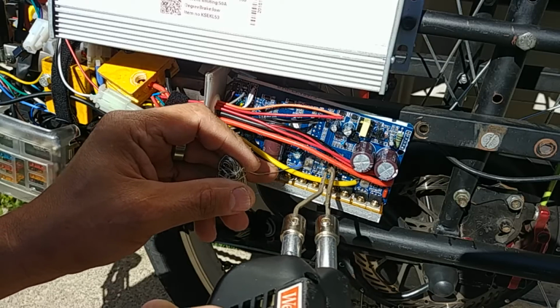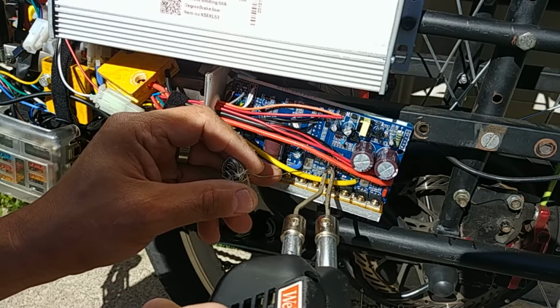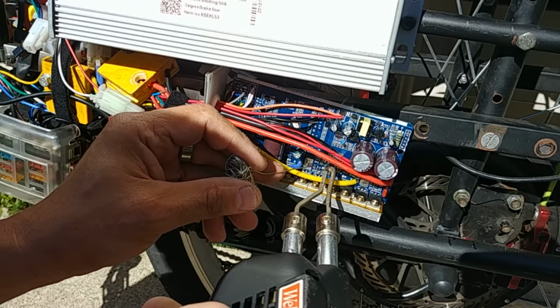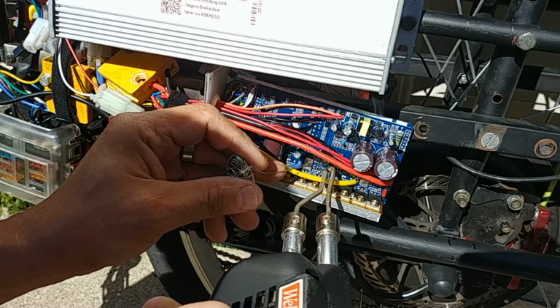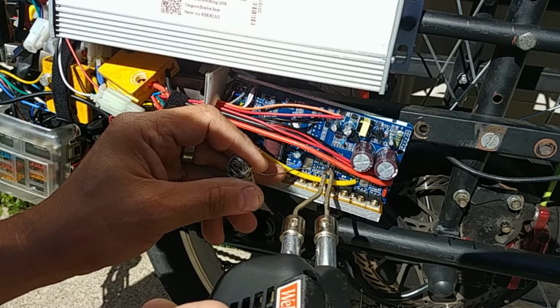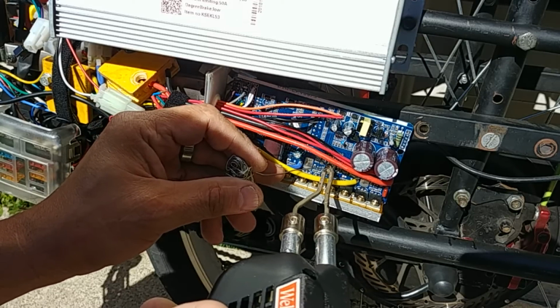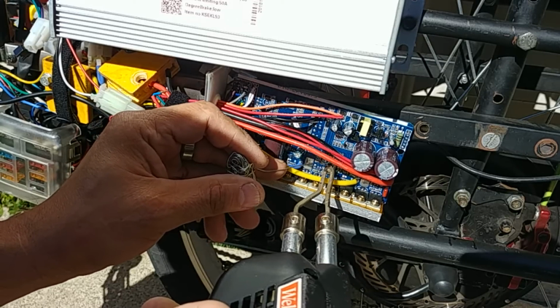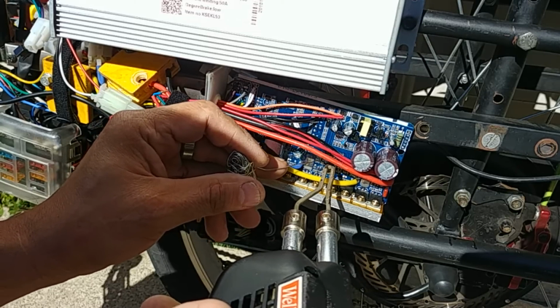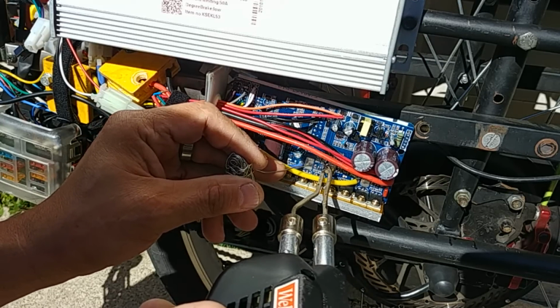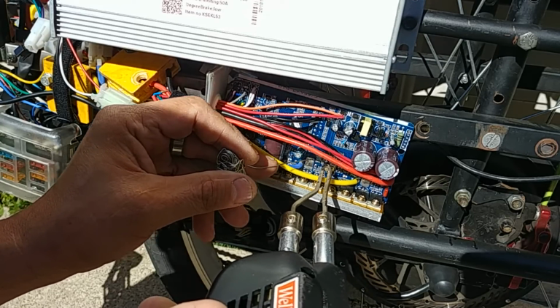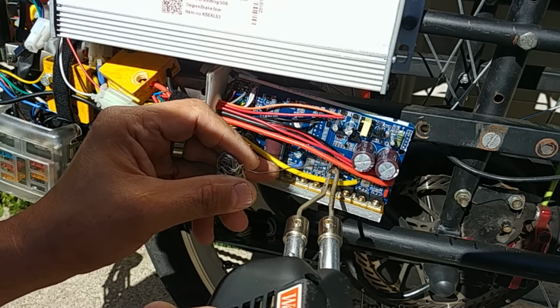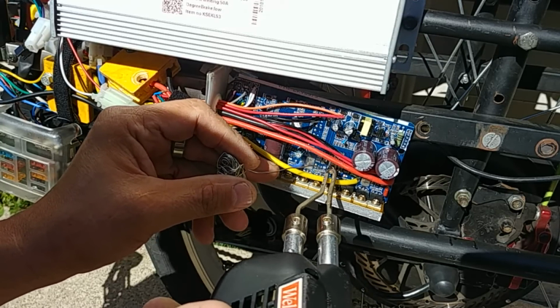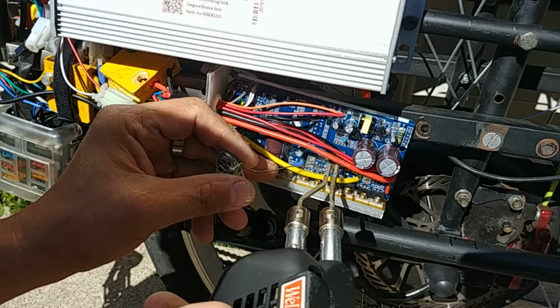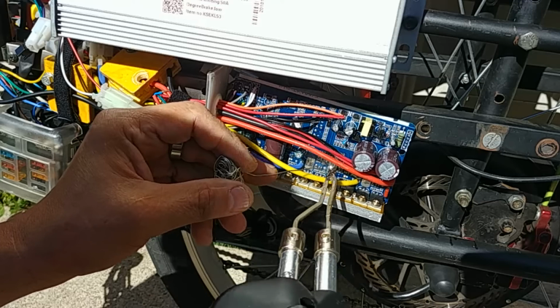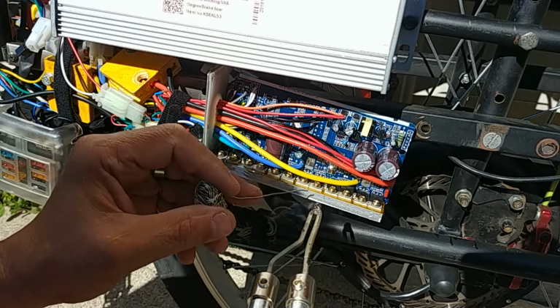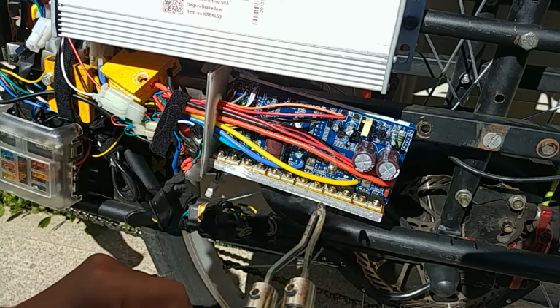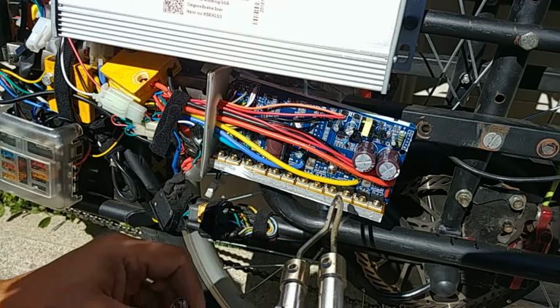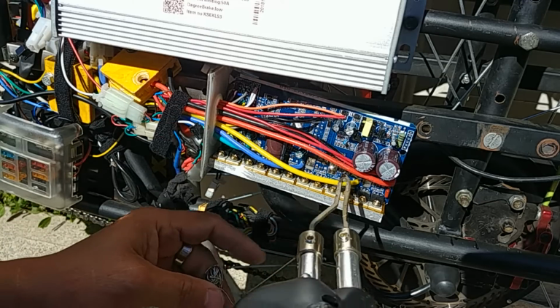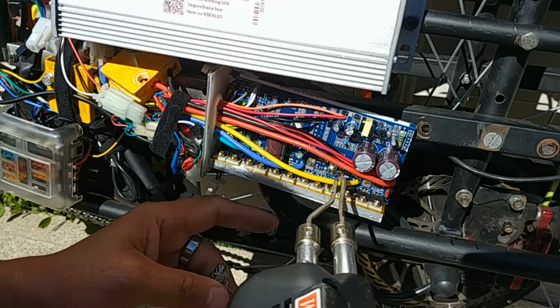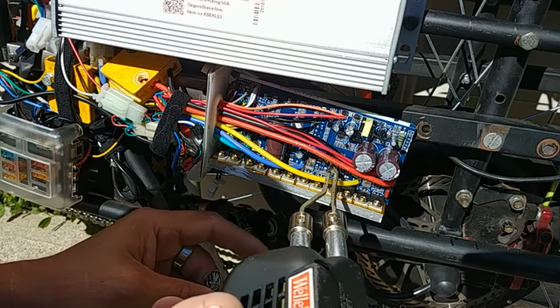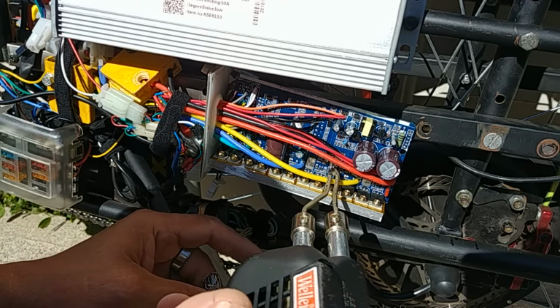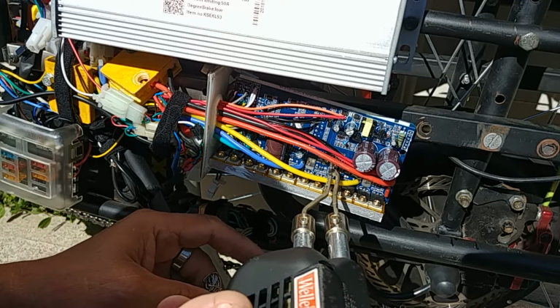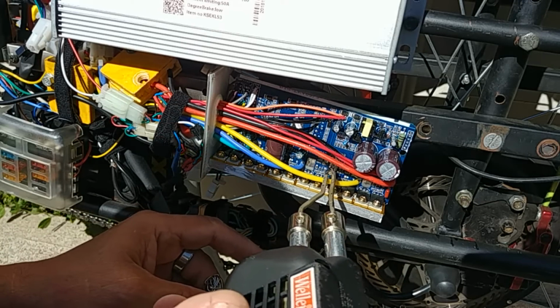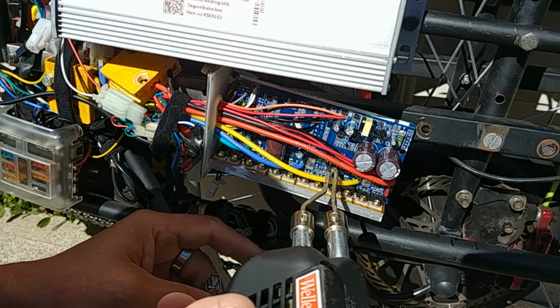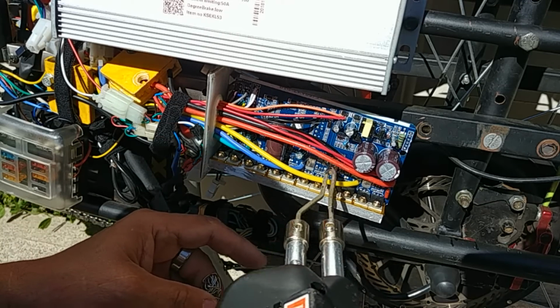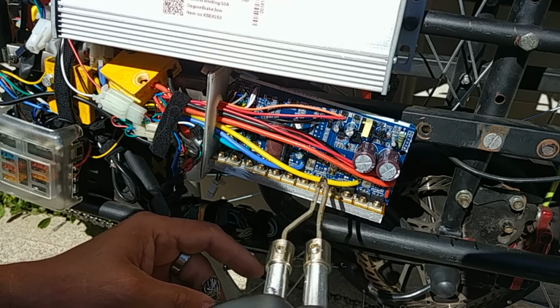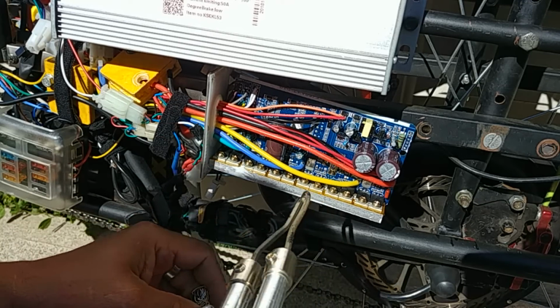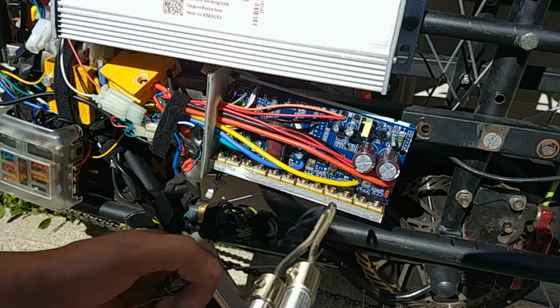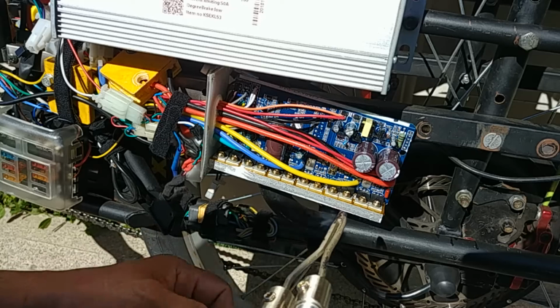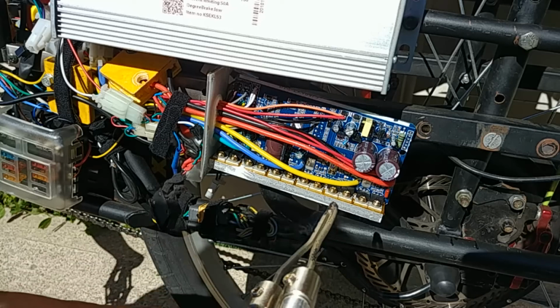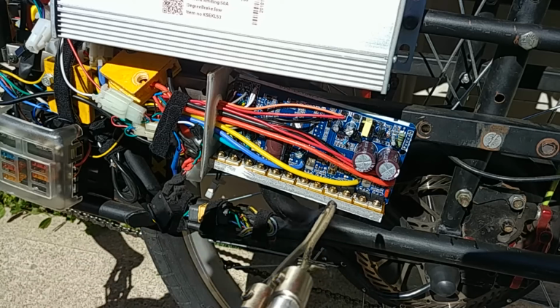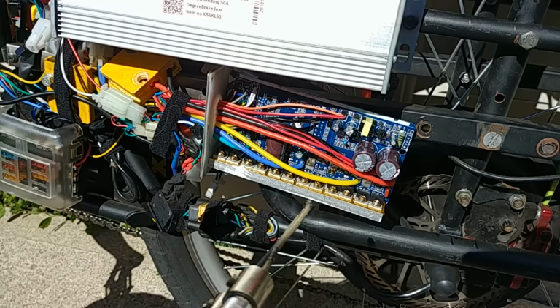You only want to drop an extra 10 to 12 amps. Anything more than that, you risk blowing your controller. Basically what will happen is they'll just fail when you go to launch.